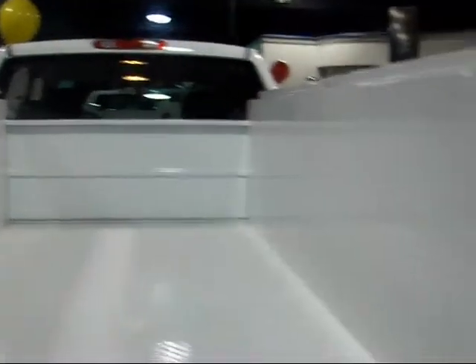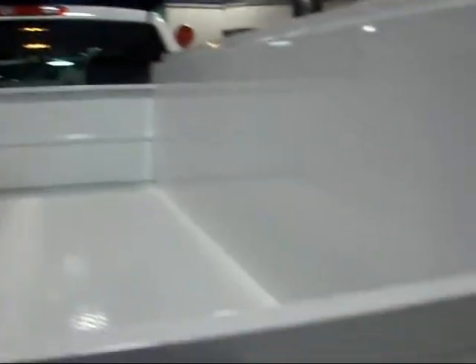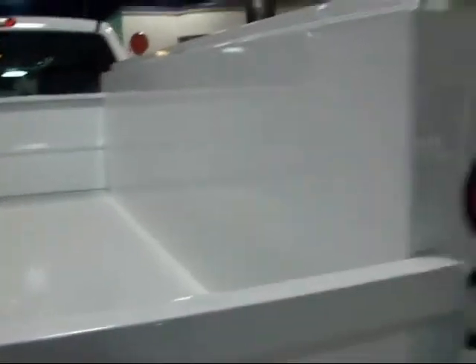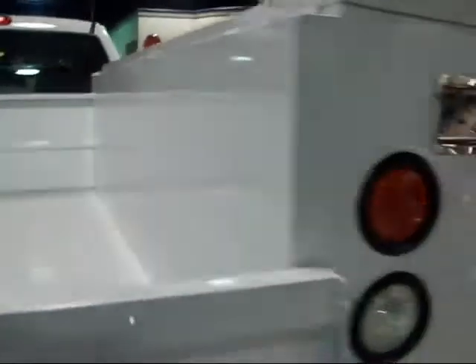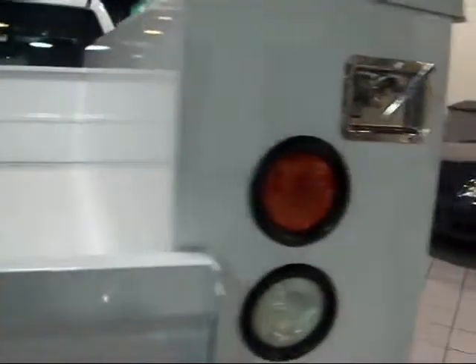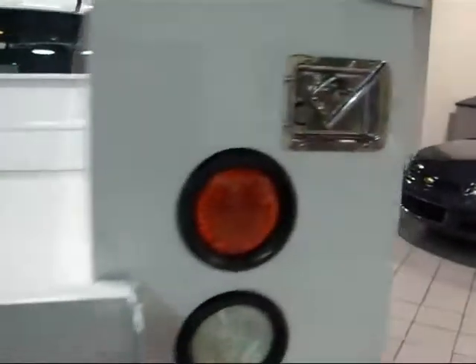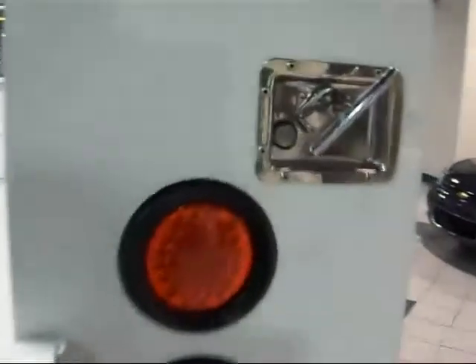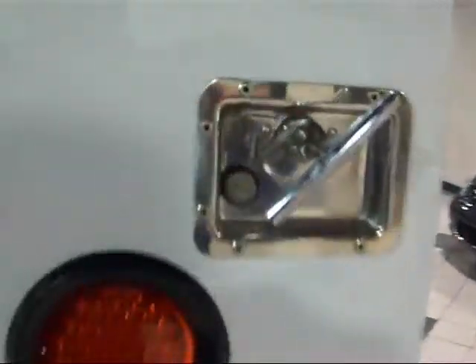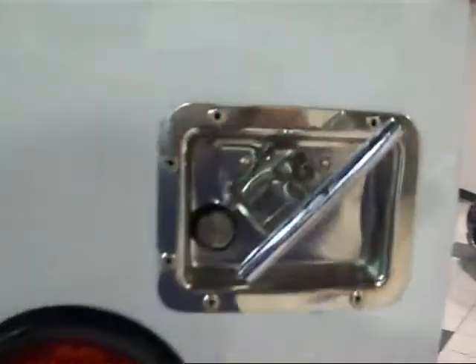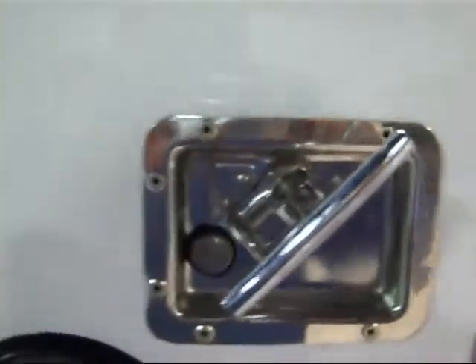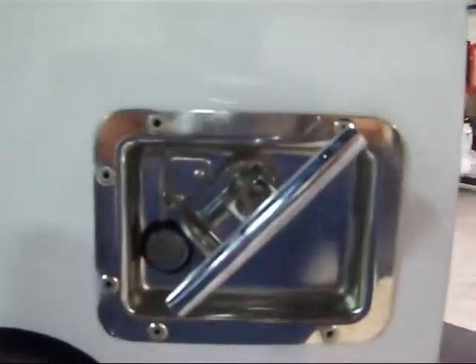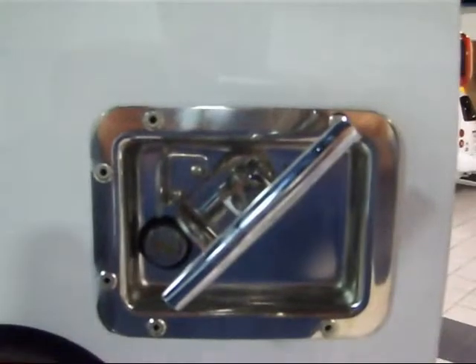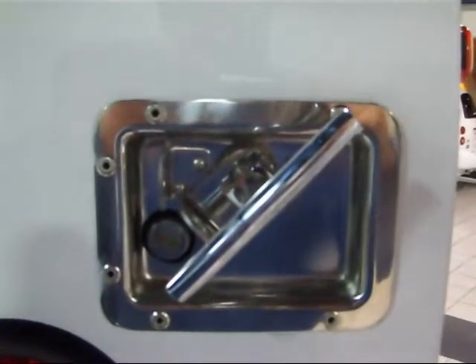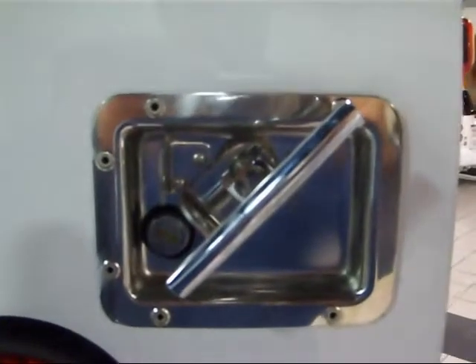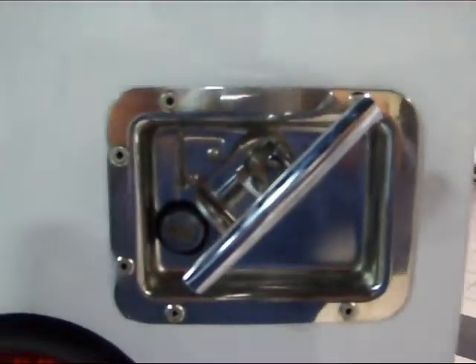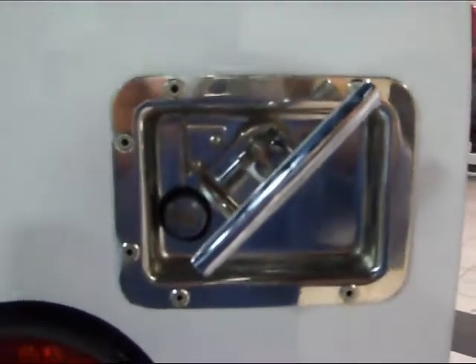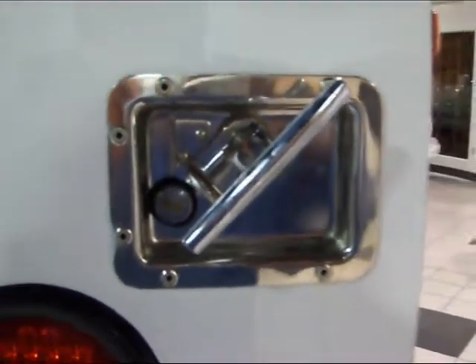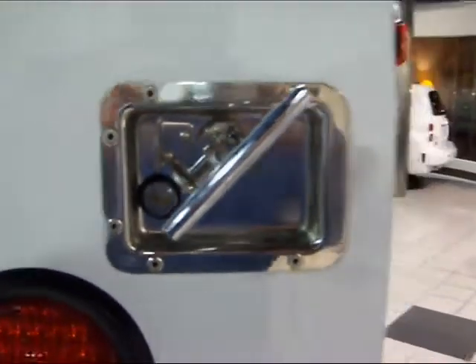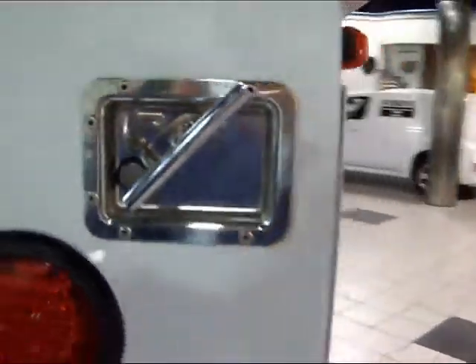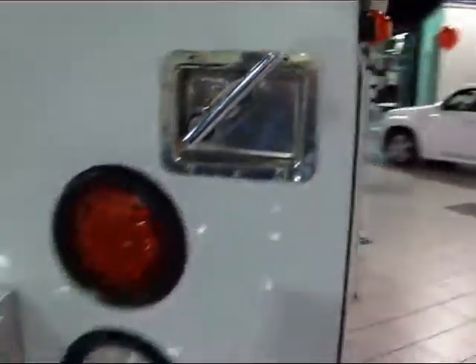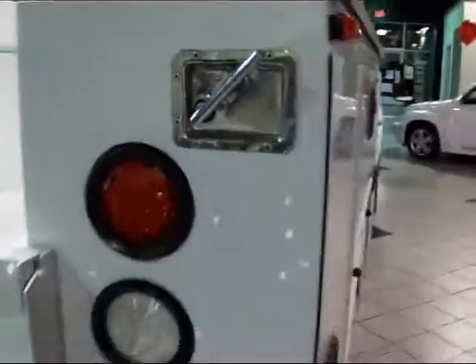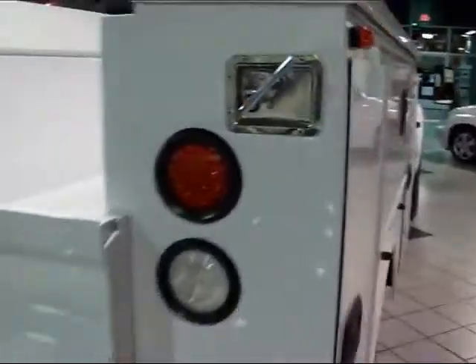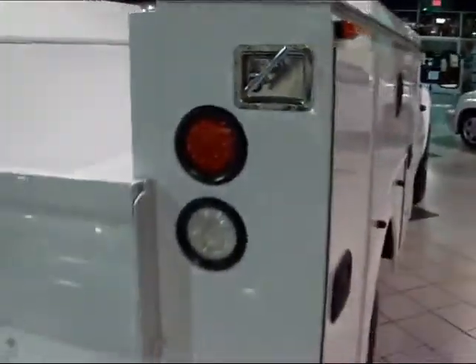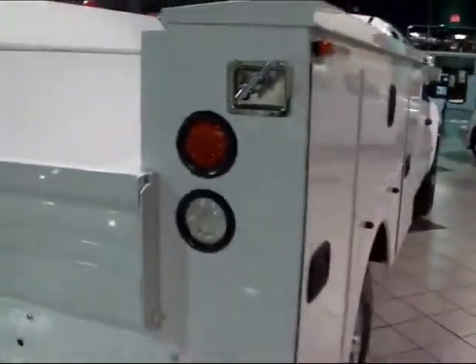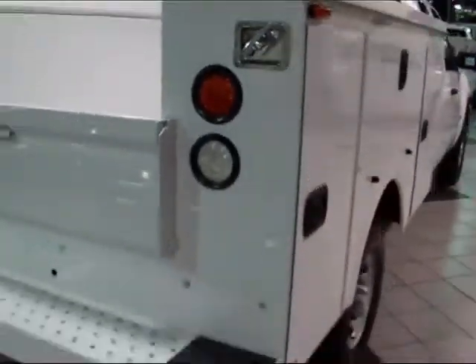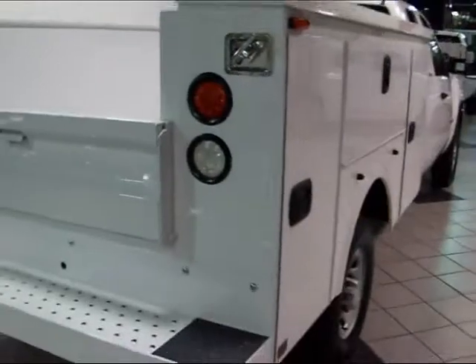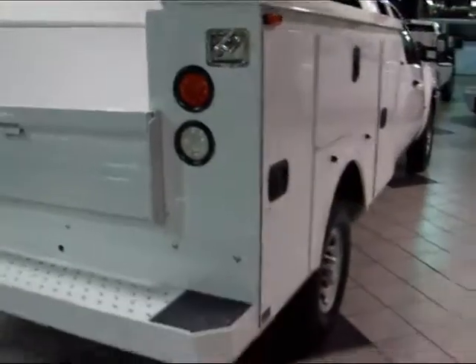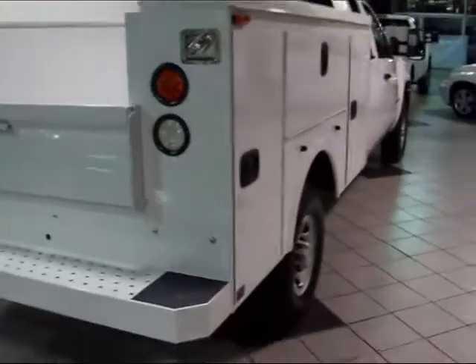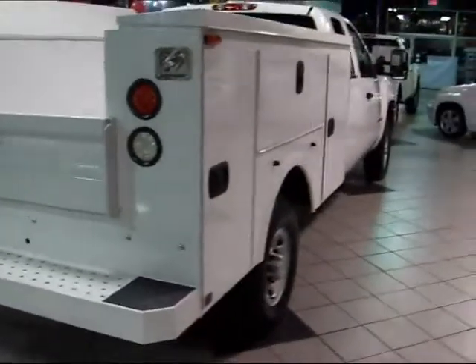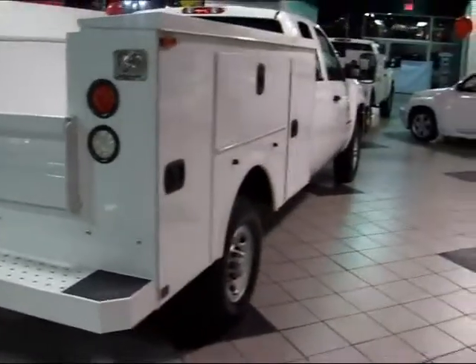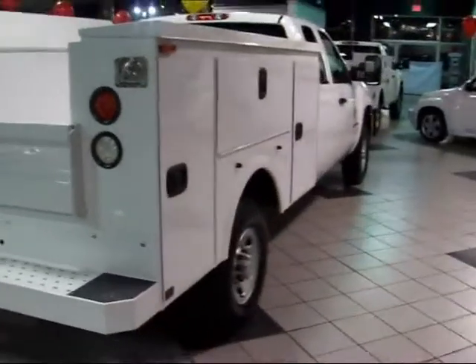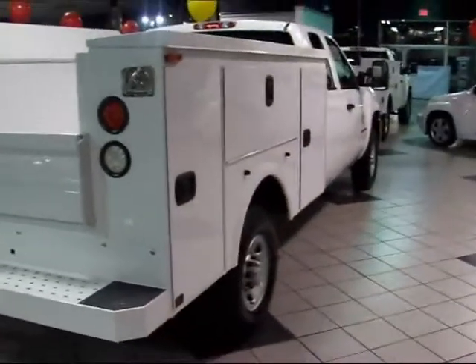This utility bed also allows for ease of installation of a ladder rack, lift gate, and/or trailering package. This is your 2009 Chevrolet Silverado 2500 Extended Cab Utility Bed truck. Thank you so much for your time.